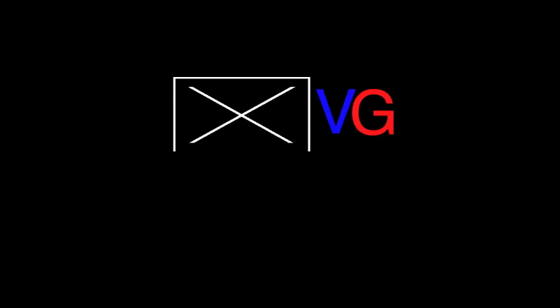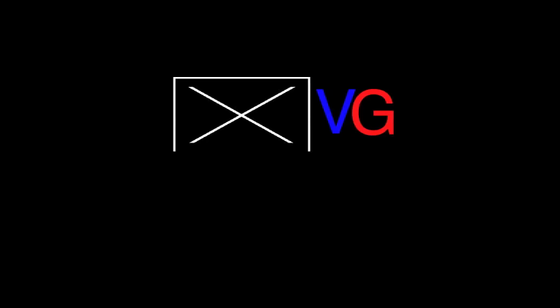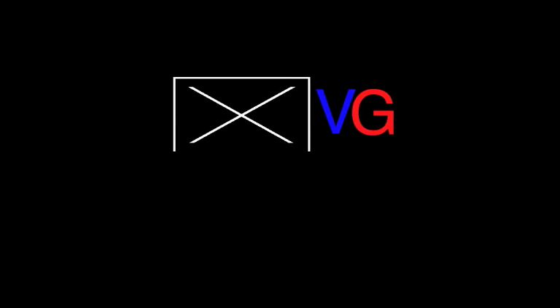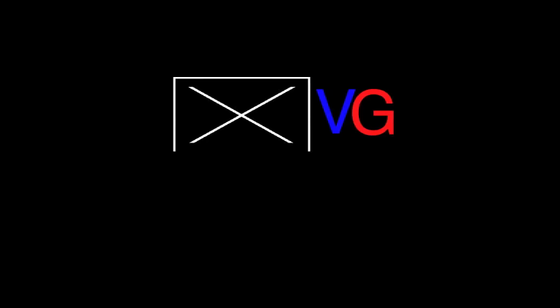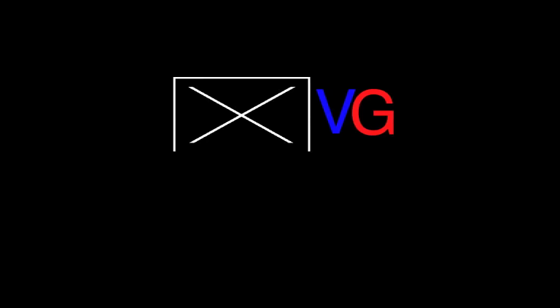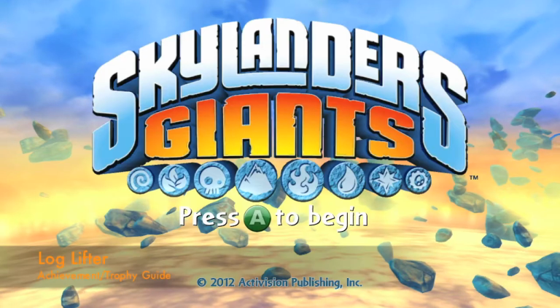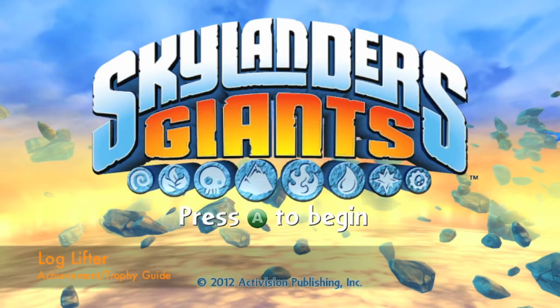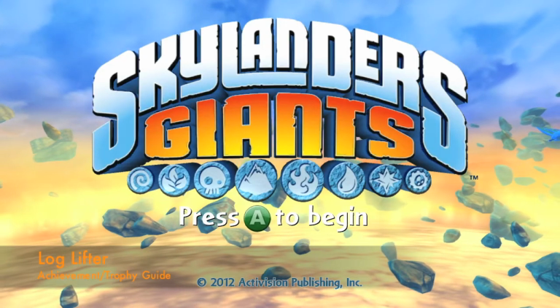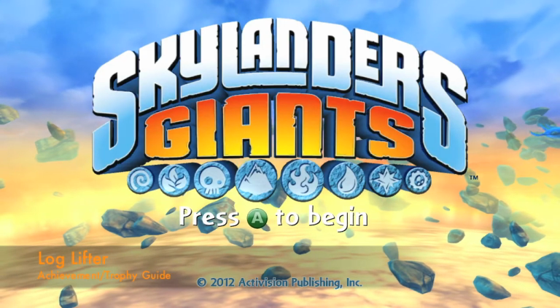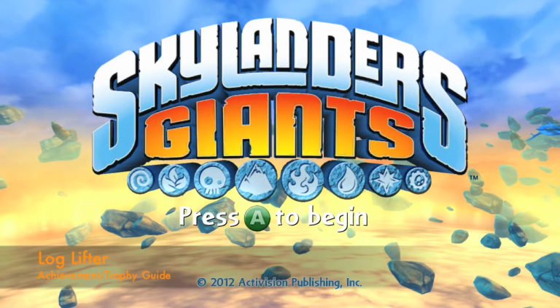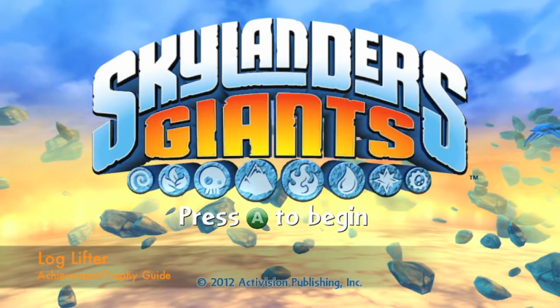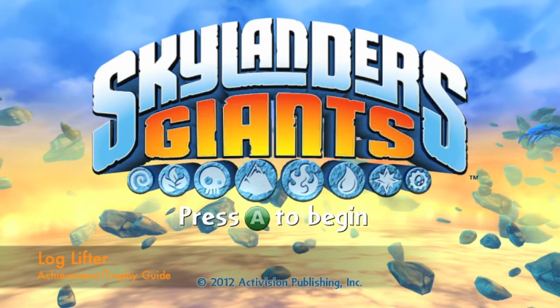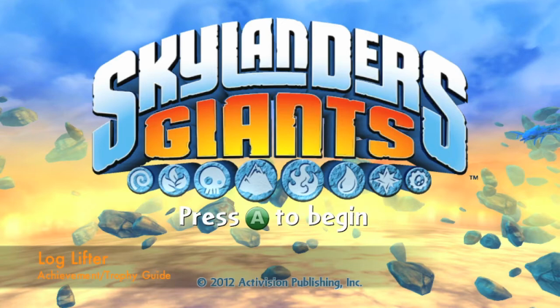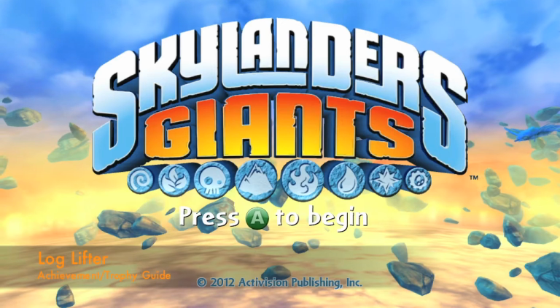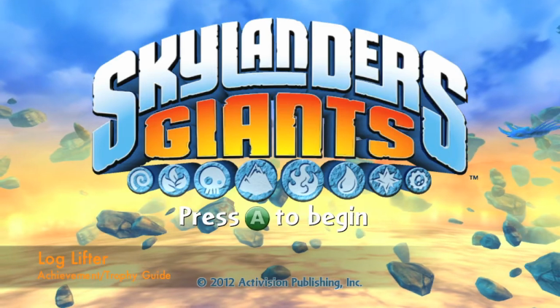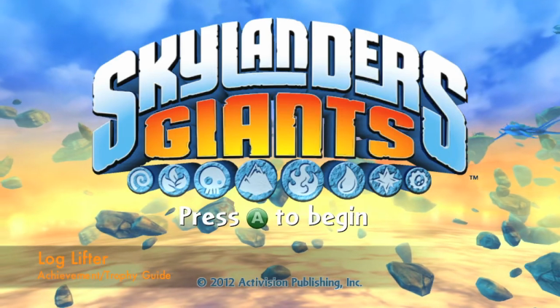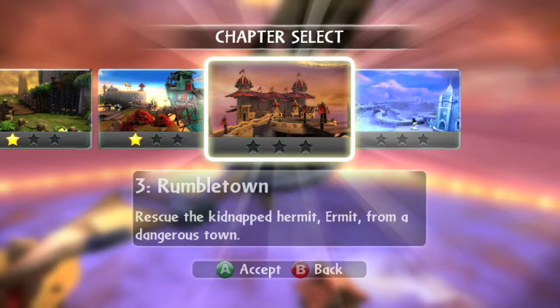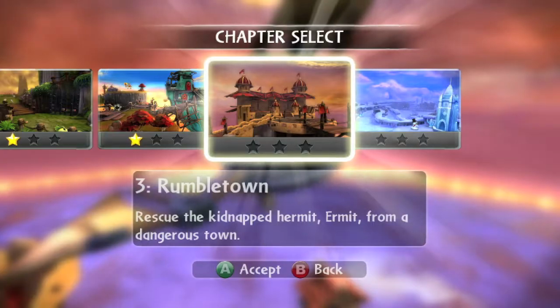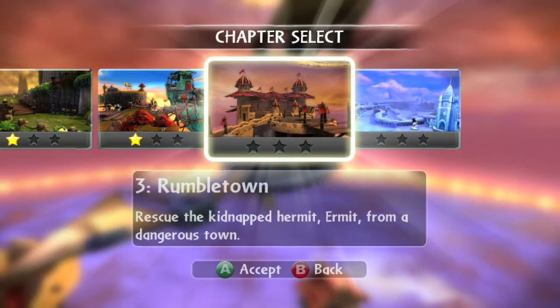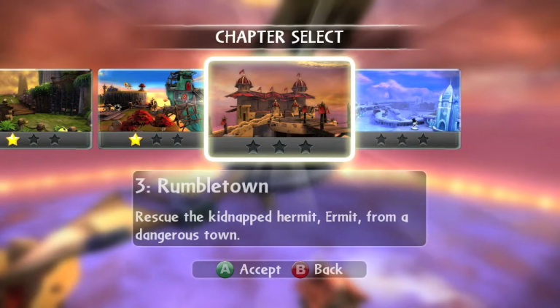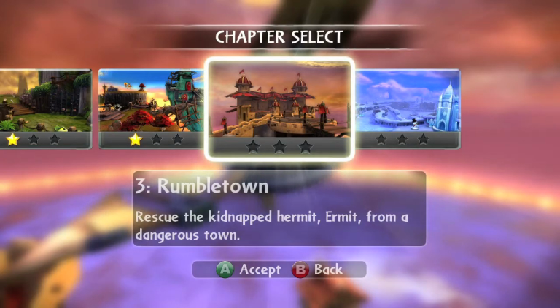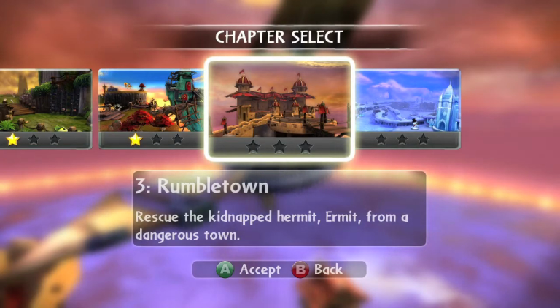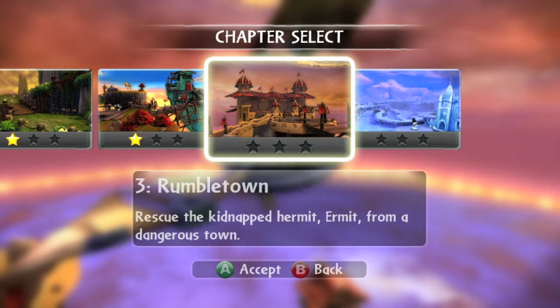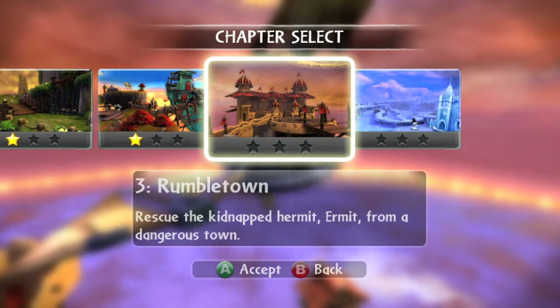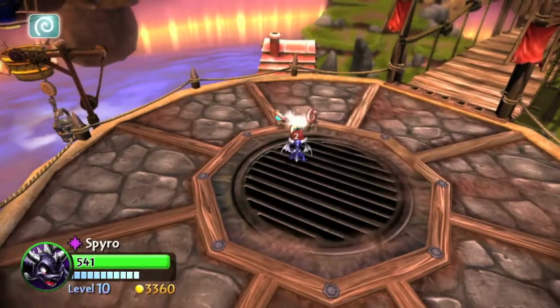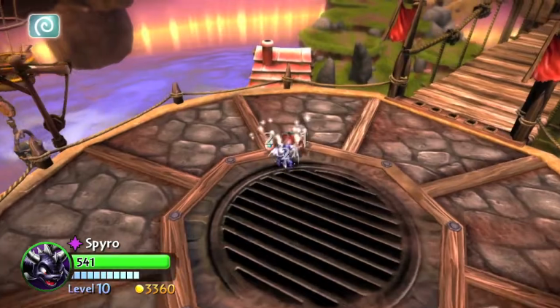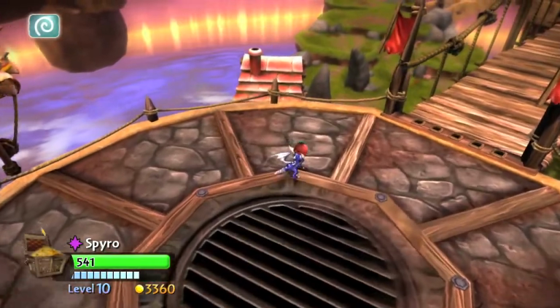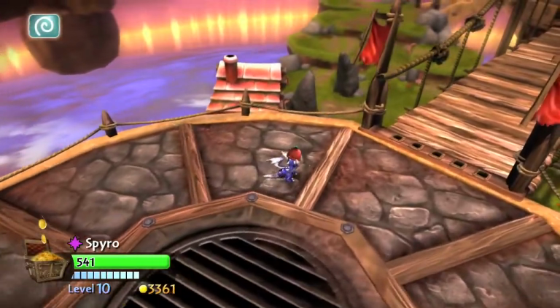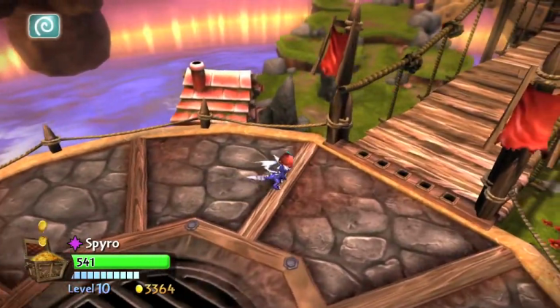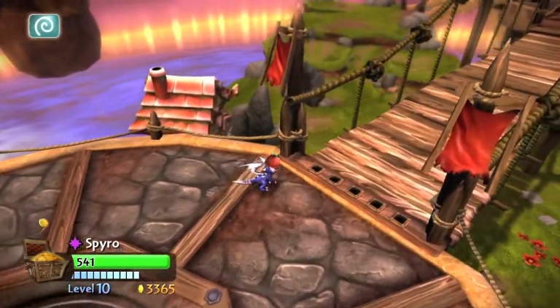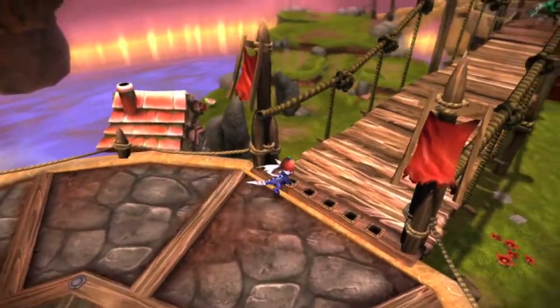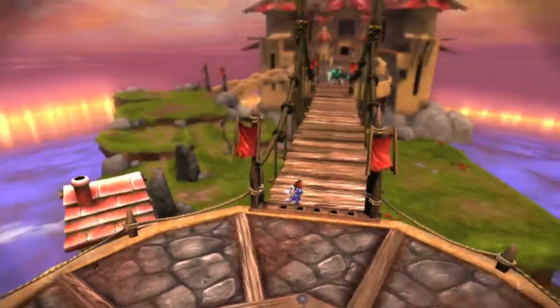Hey everybody, it's John here from VidGamiac.com. Here we are today back in Skylanders Giants grabbing the Log Lifter achievement. This is done in Chapter 3, Rumble Town, and you are going to need a giant figure for this, as with the previous two achievements.